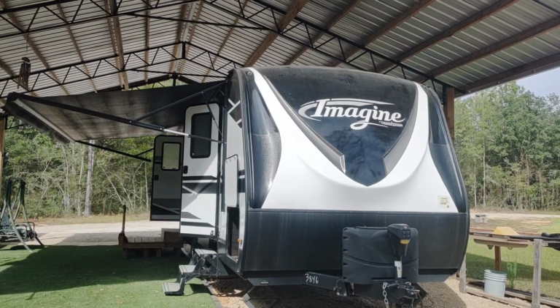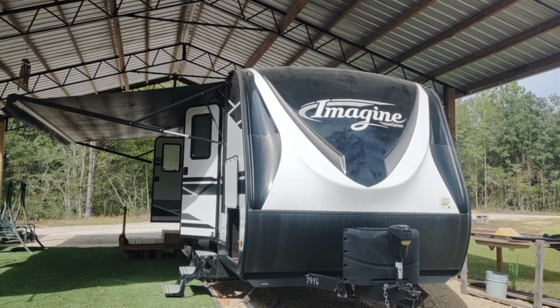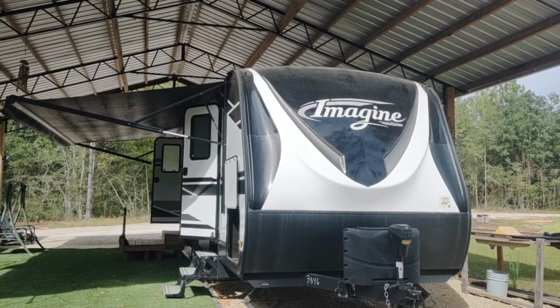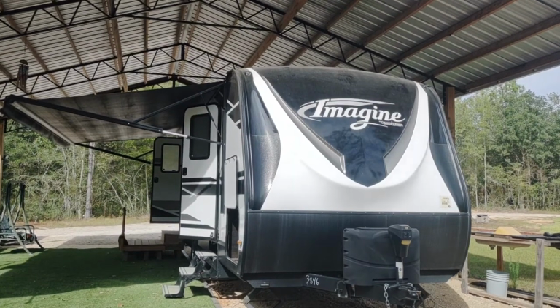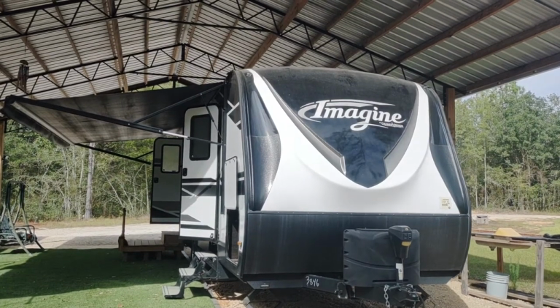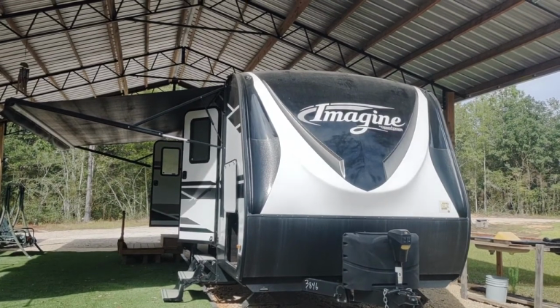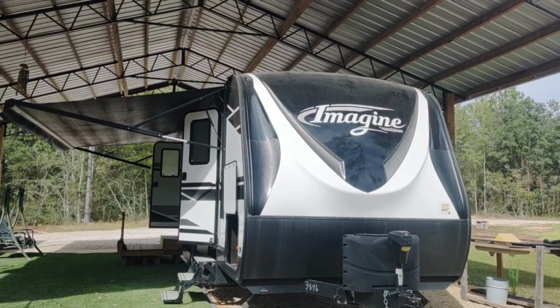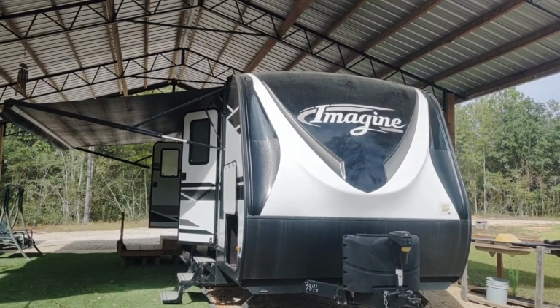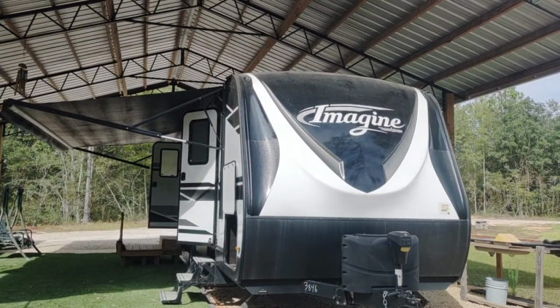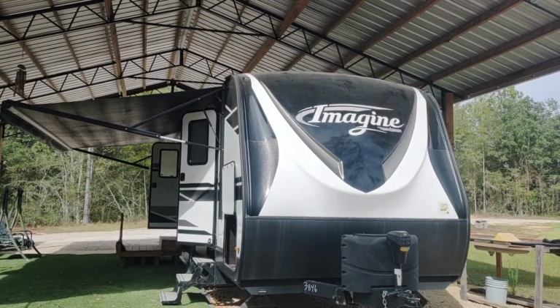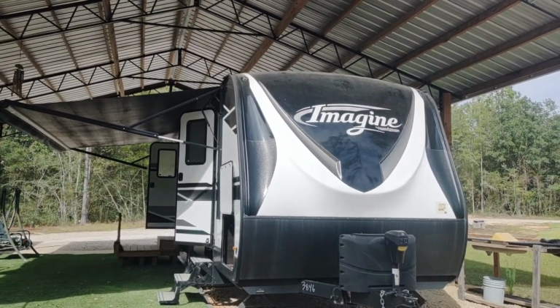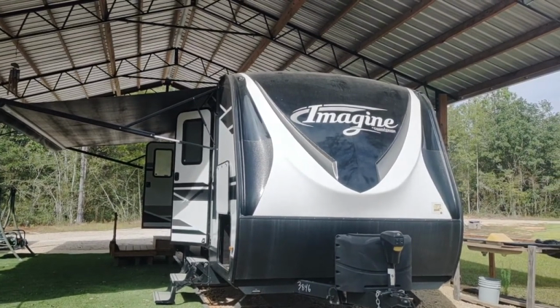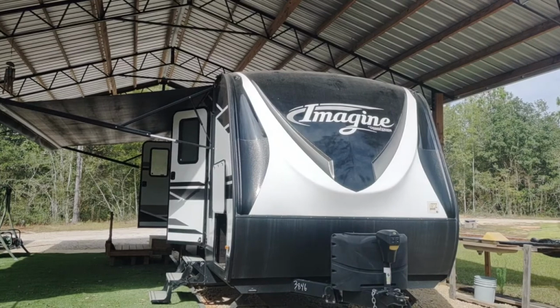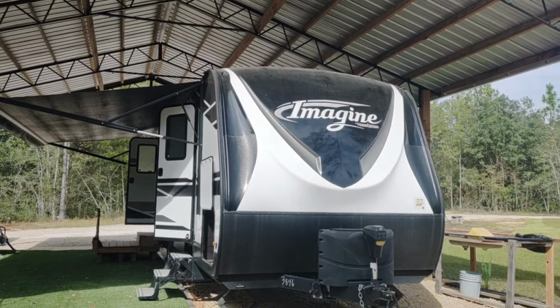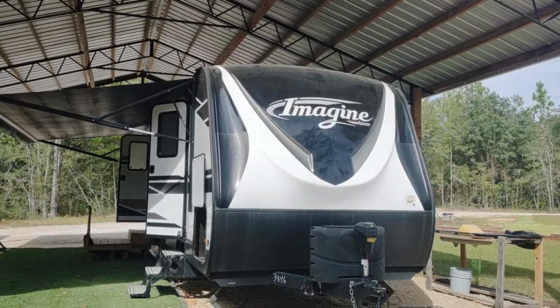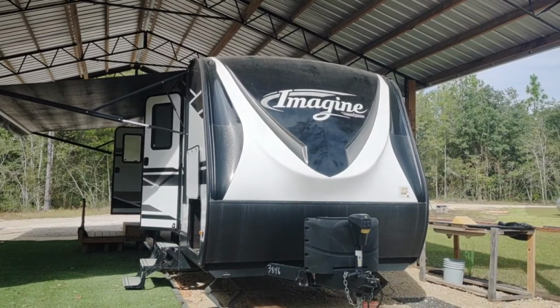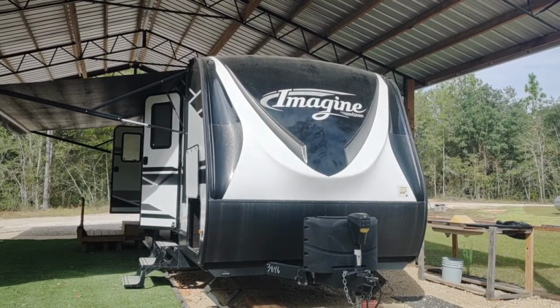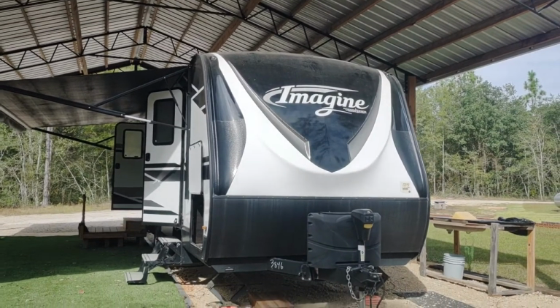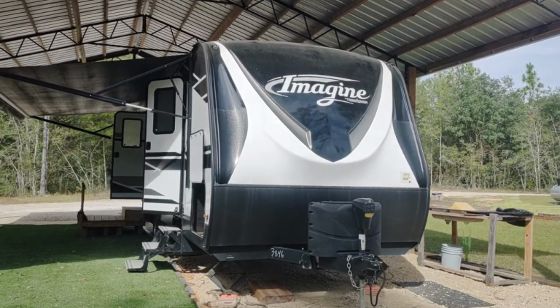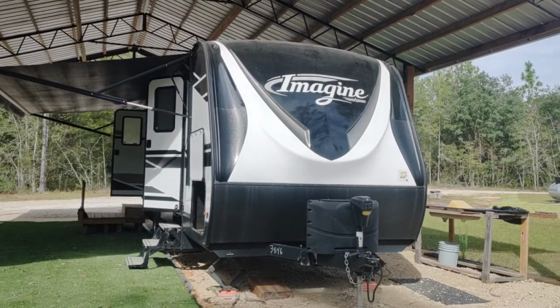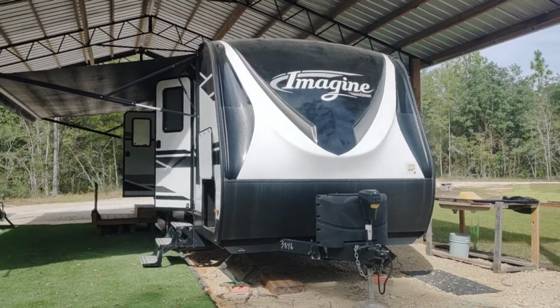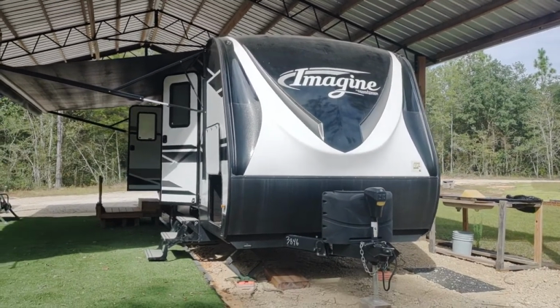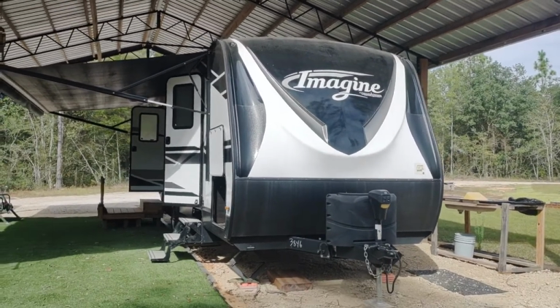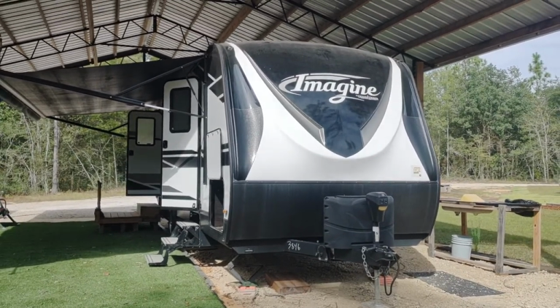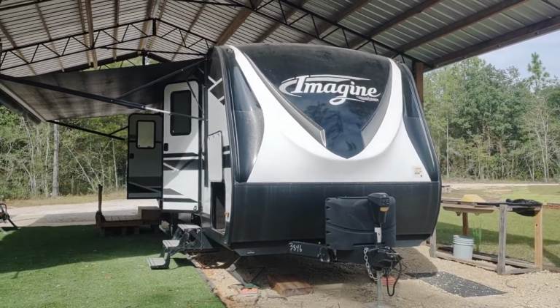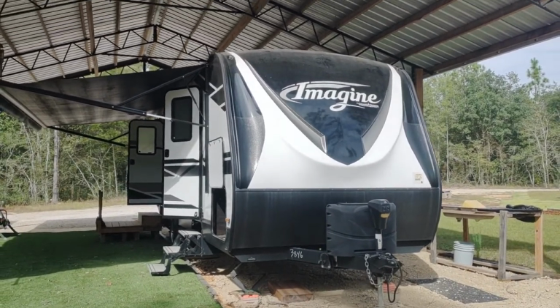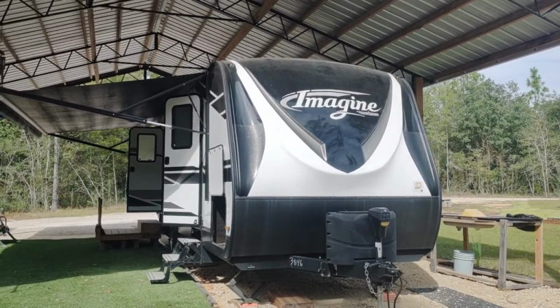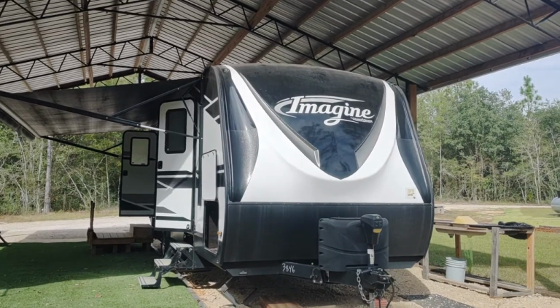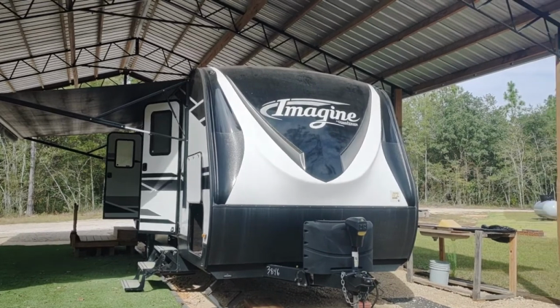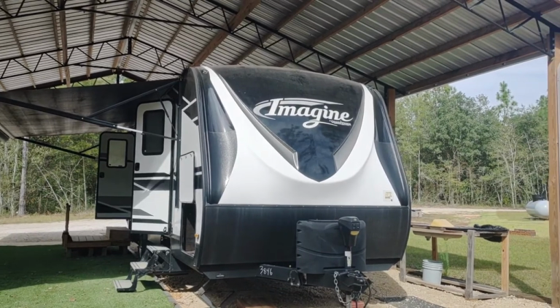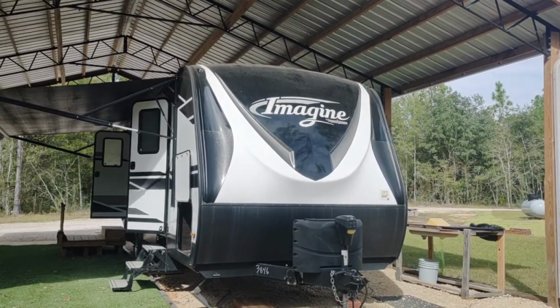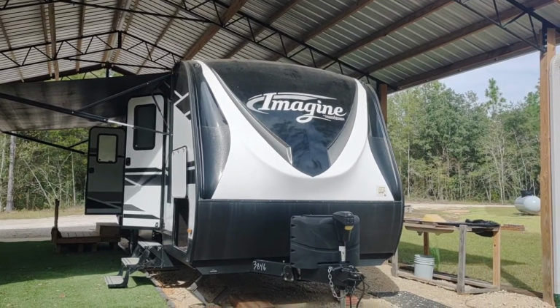This is a walk around of a Grand Design Imagine 2250 RK. It's 28 feet long and I'll be going over features and some extras as we go around.